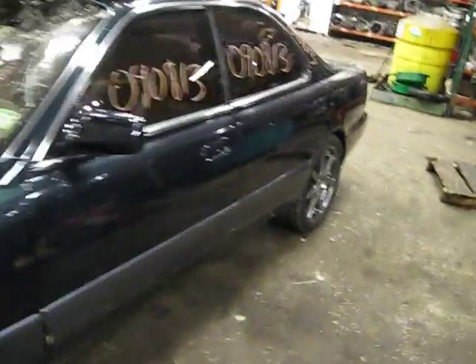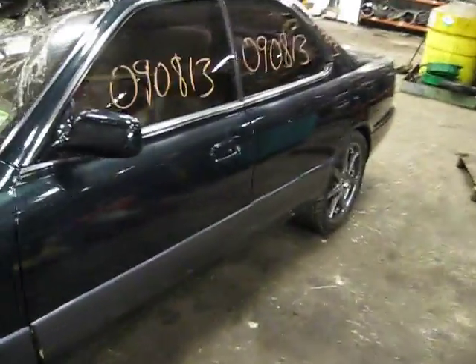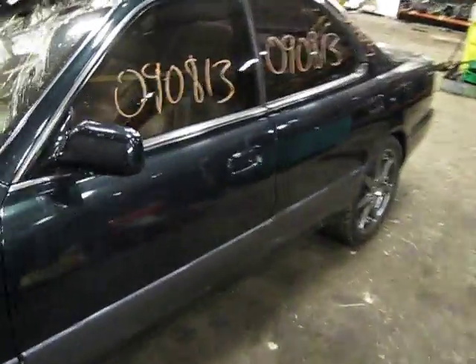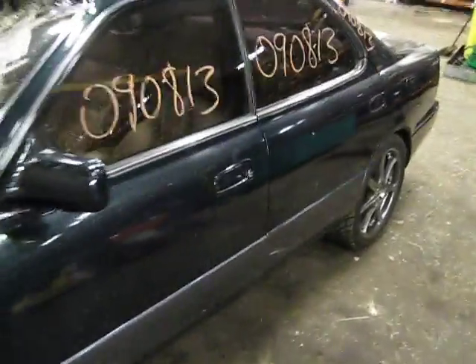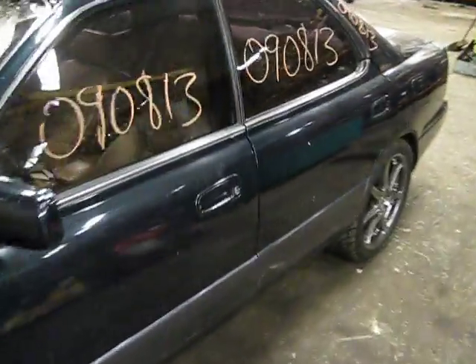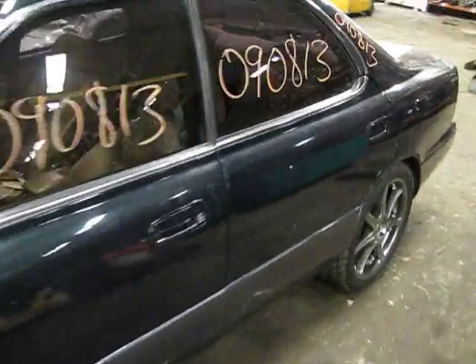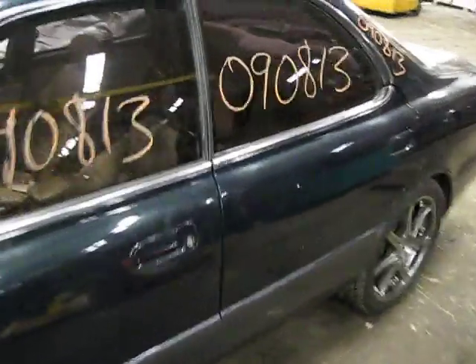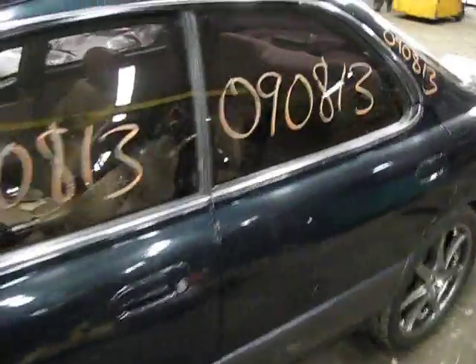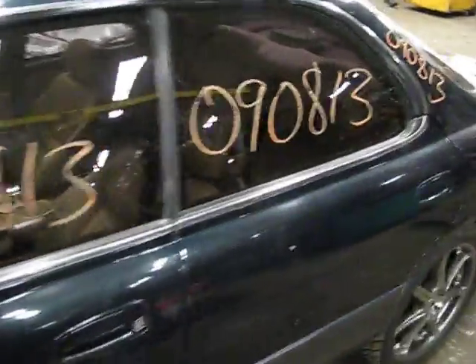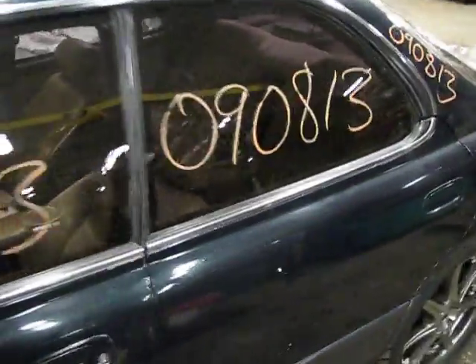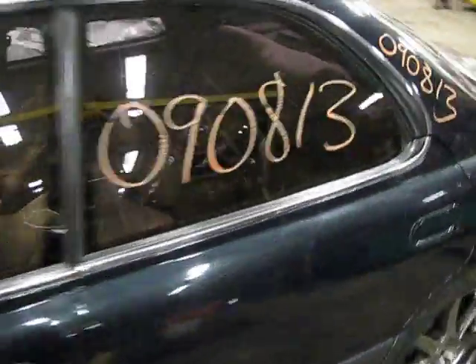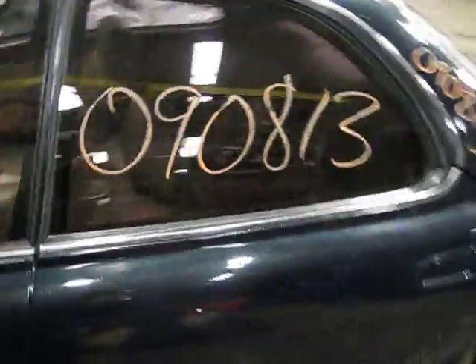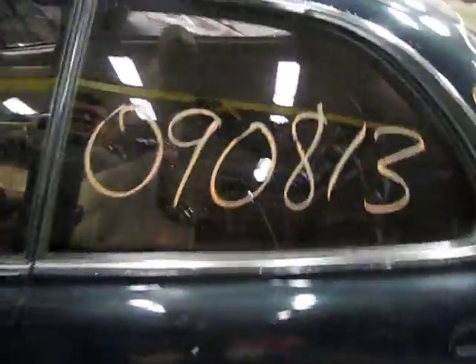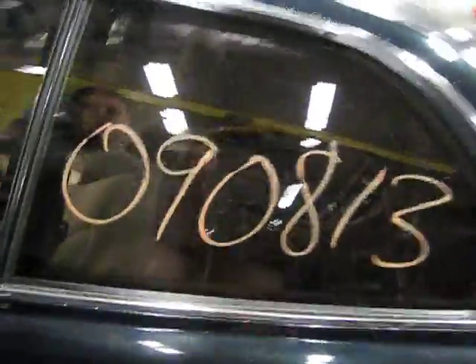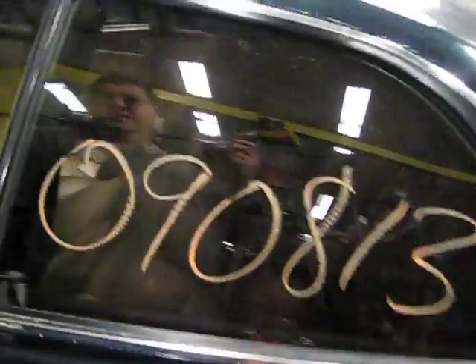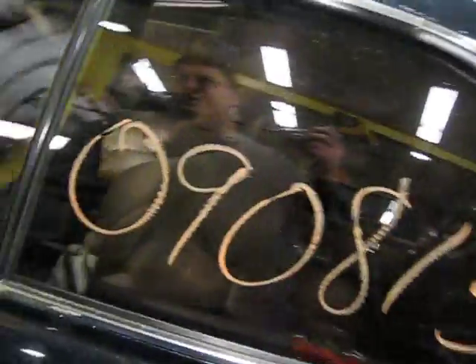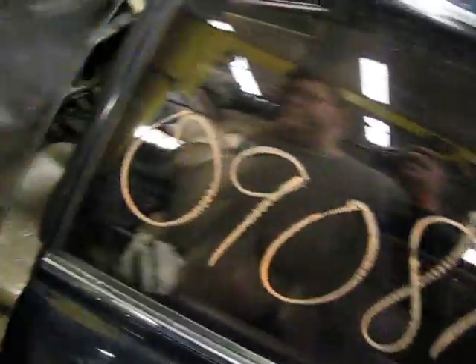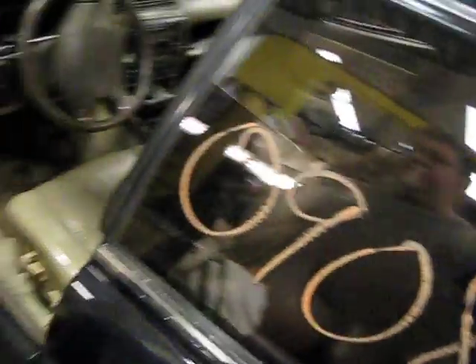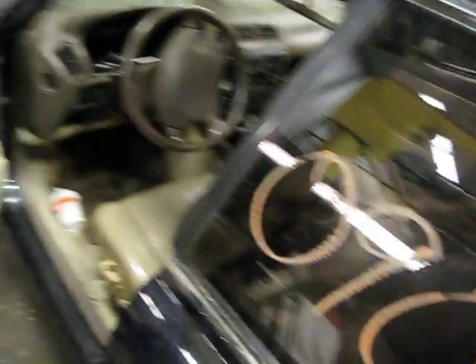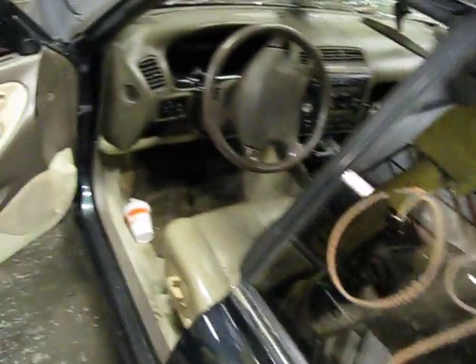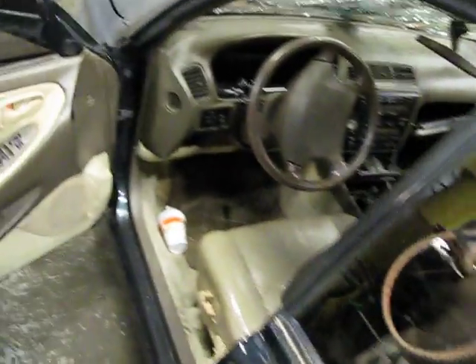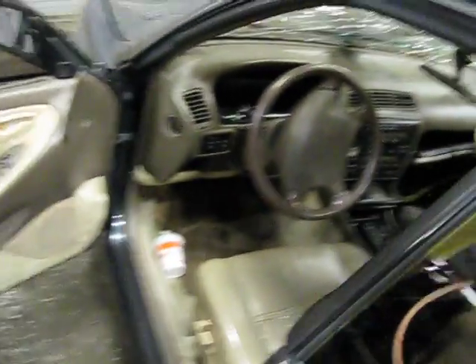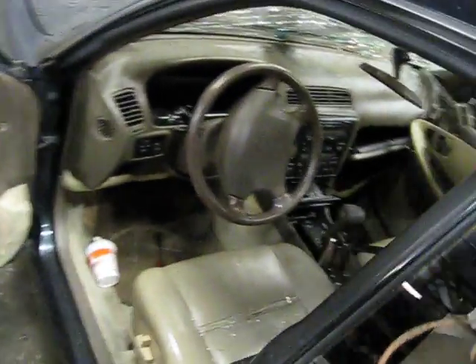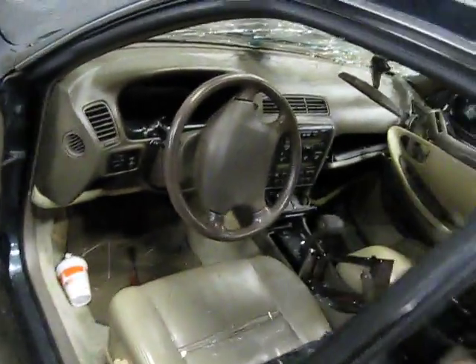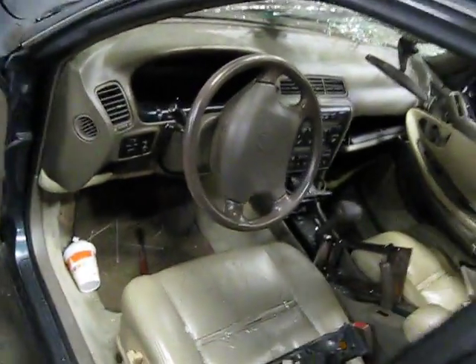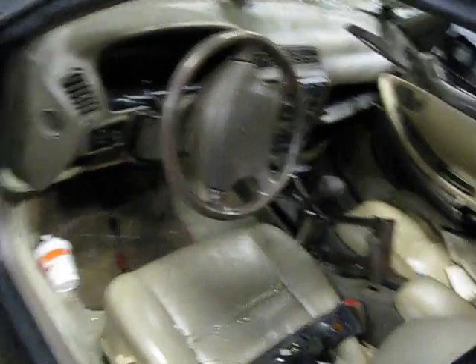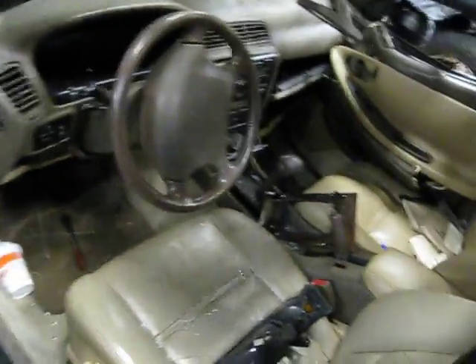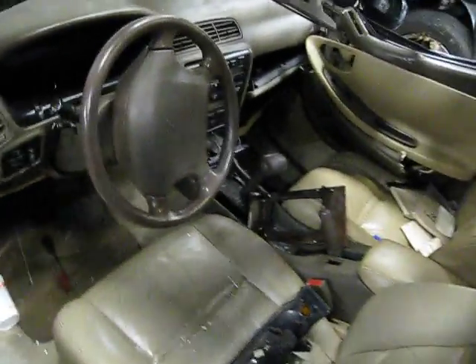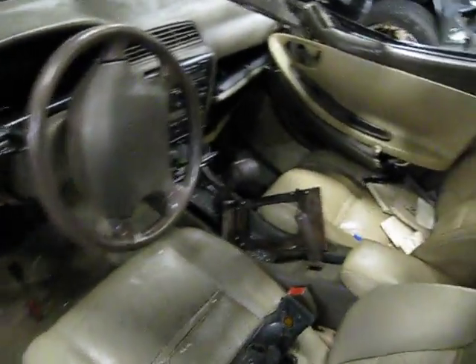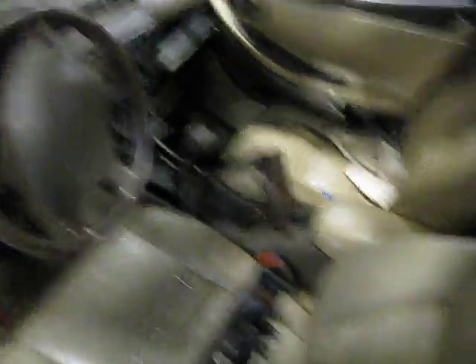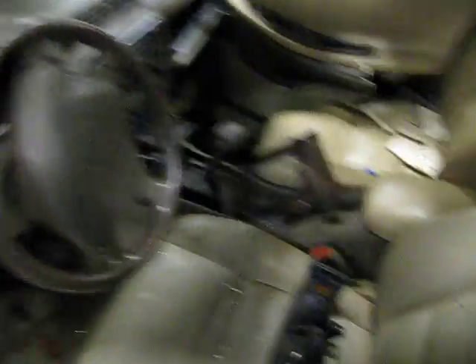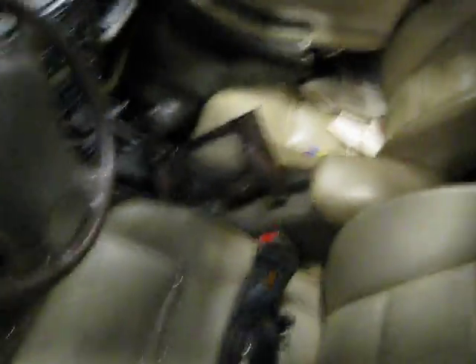We purchased the vehicle locally due to the side impact. Unfortunately, at the time of arrival, we were unable to run the vehicle.